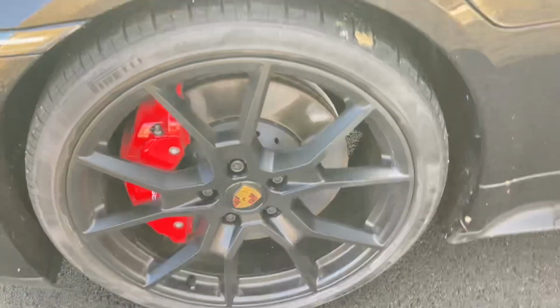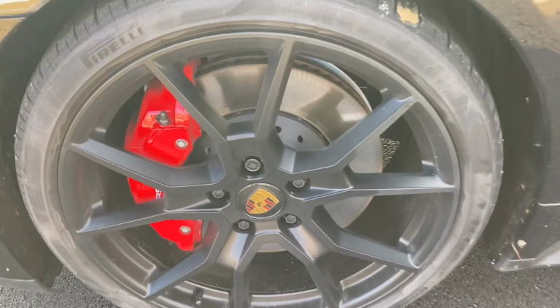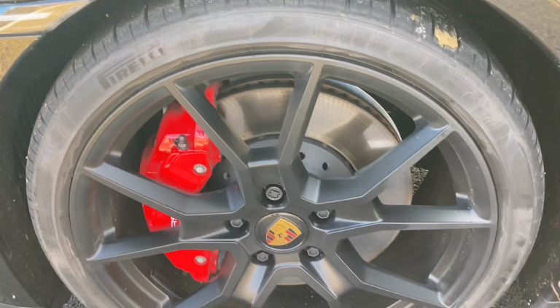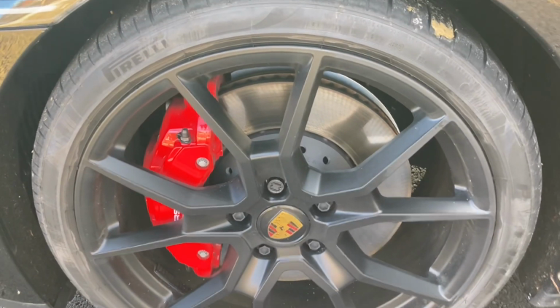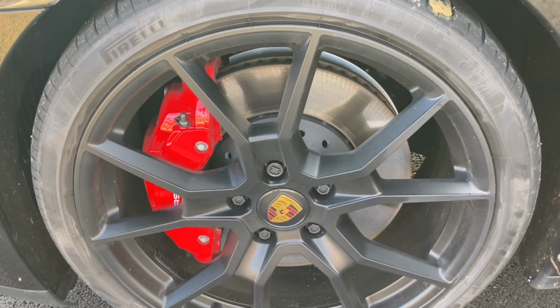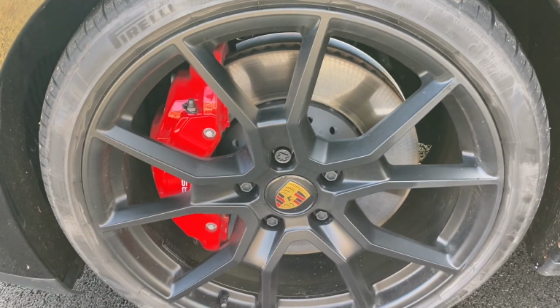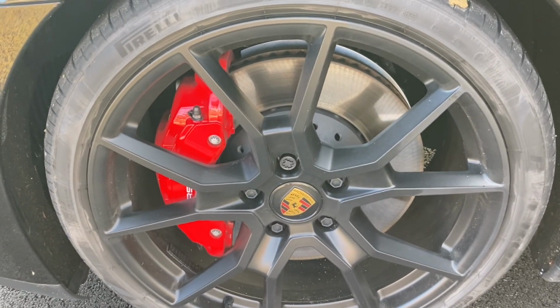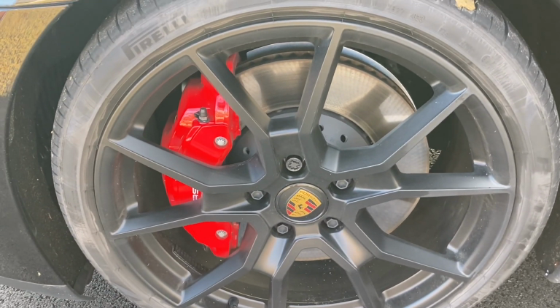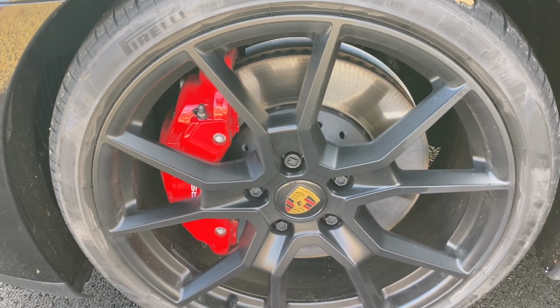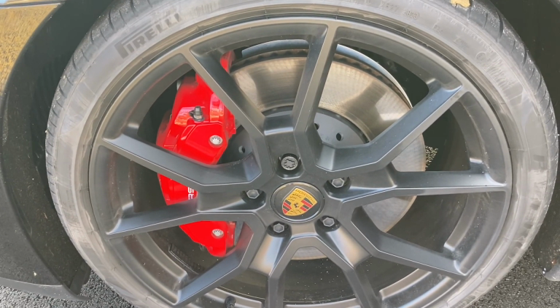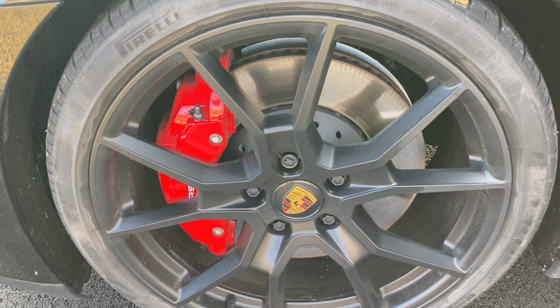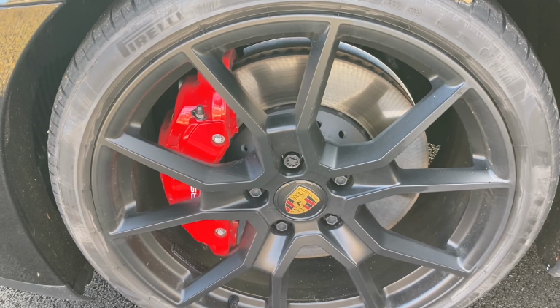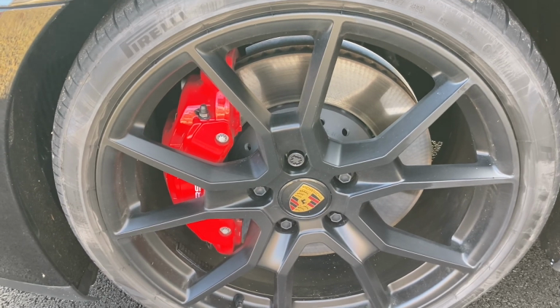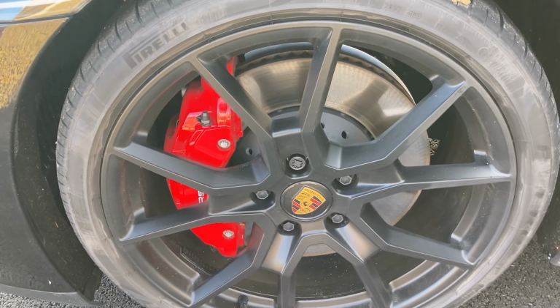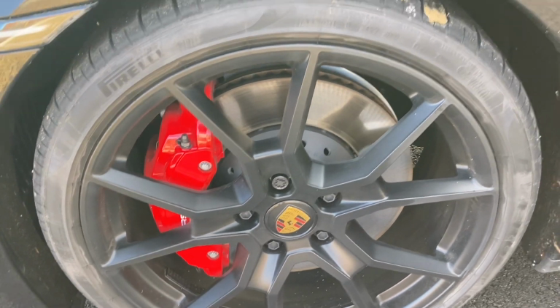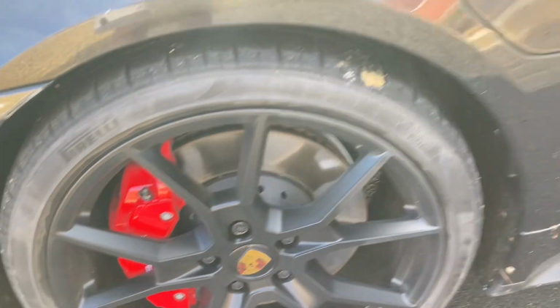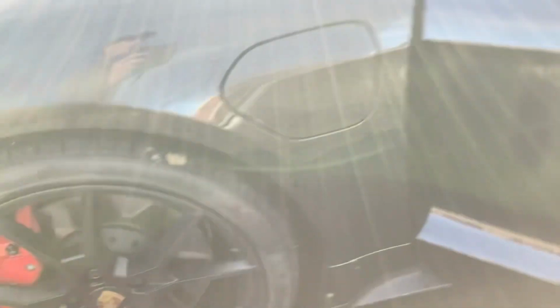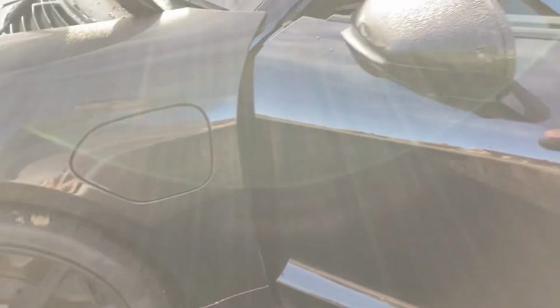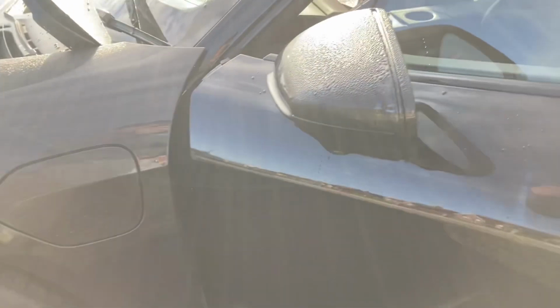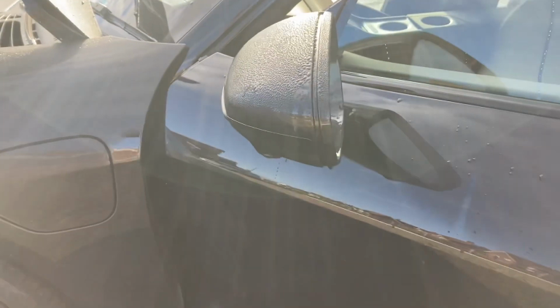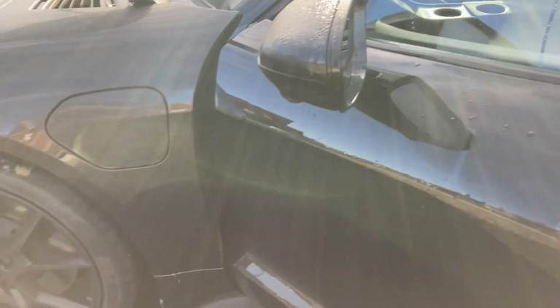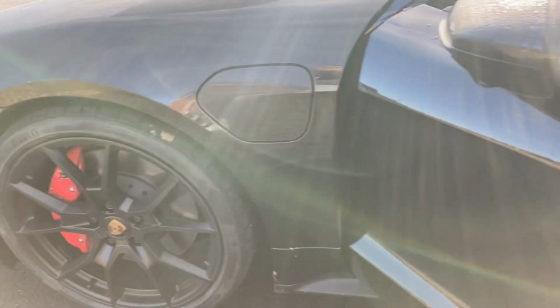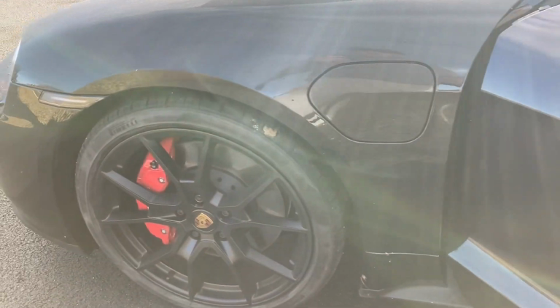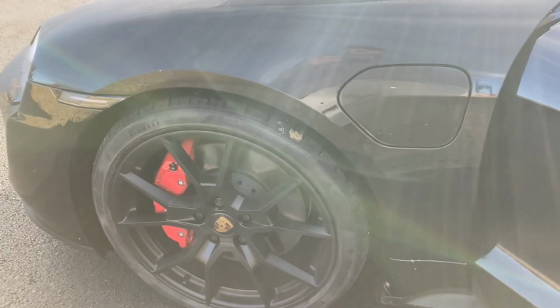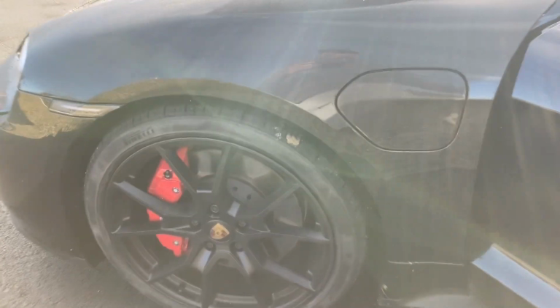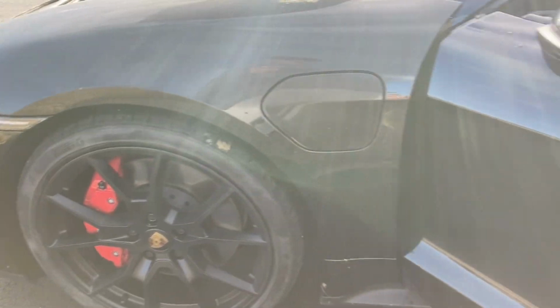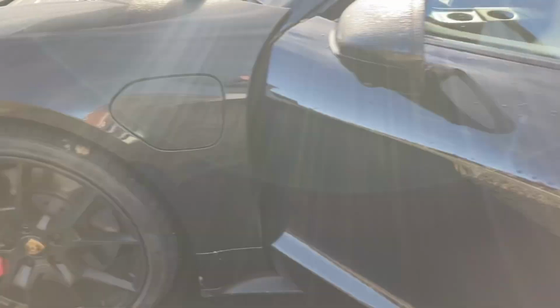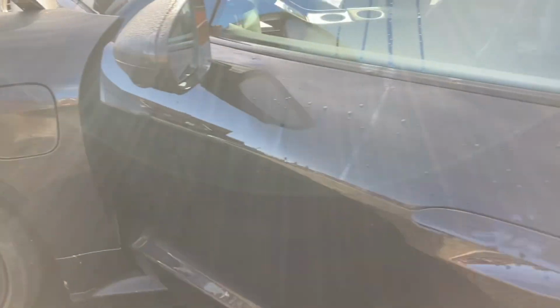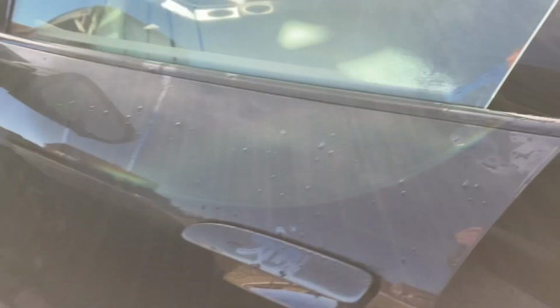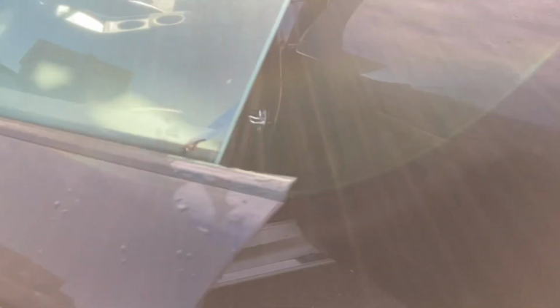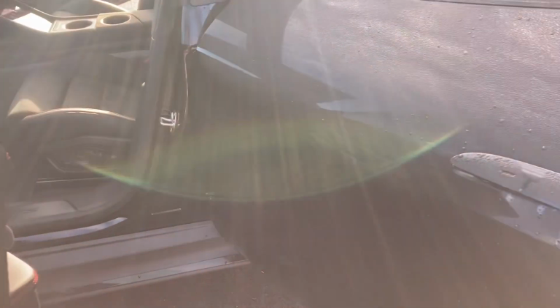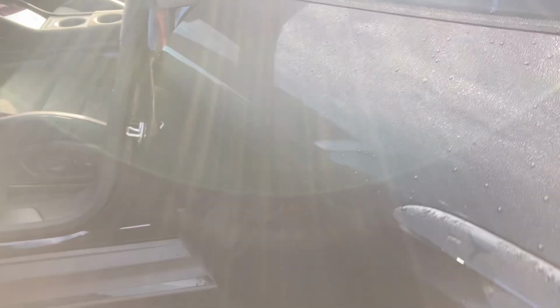The wheels are matte black with massive brake calipers in red. This car is carbon black with a black leather and suede interior.